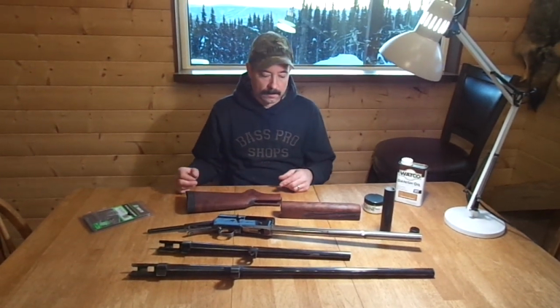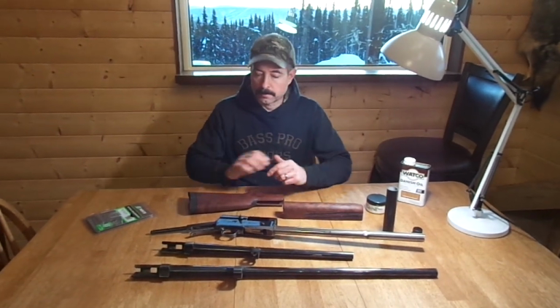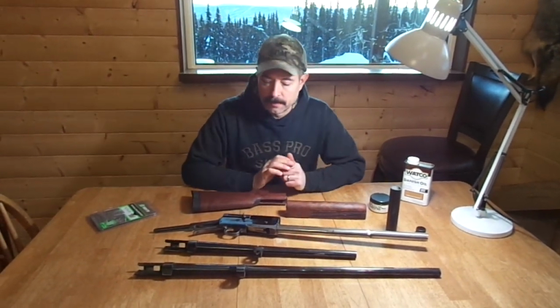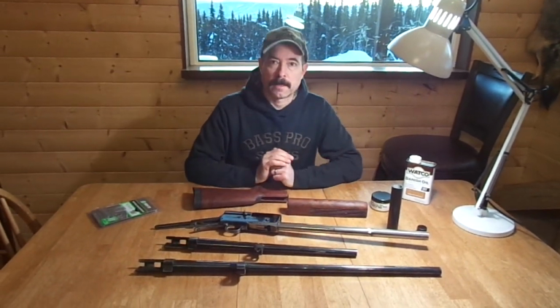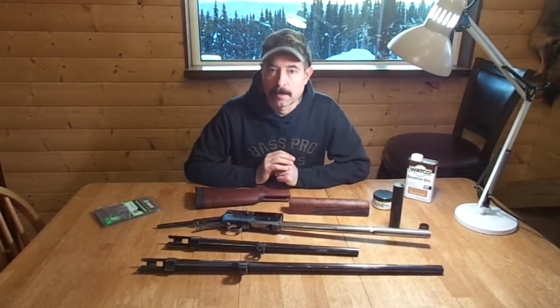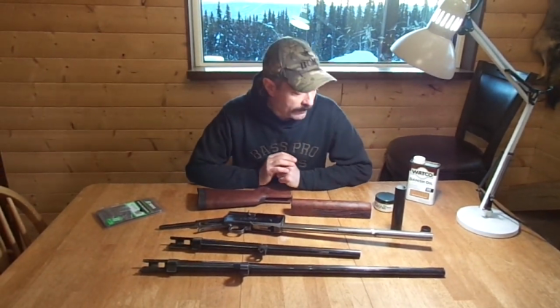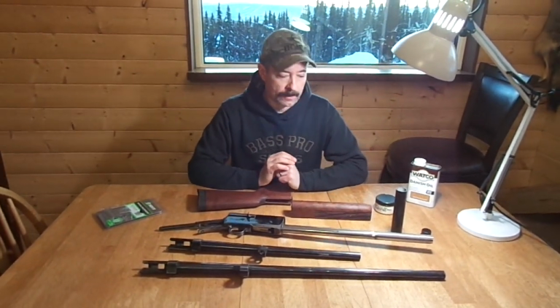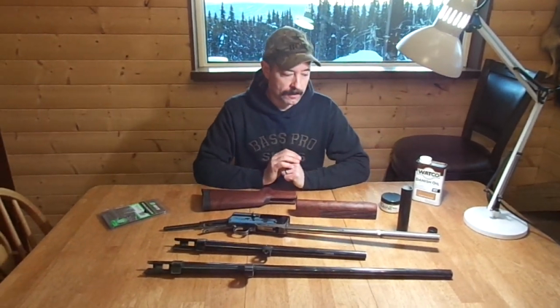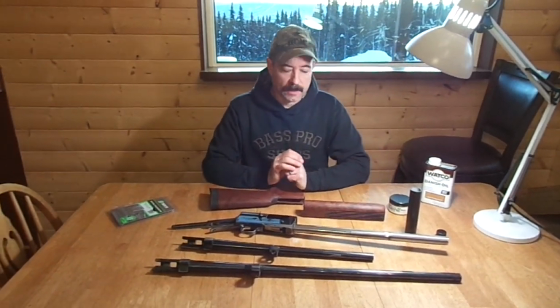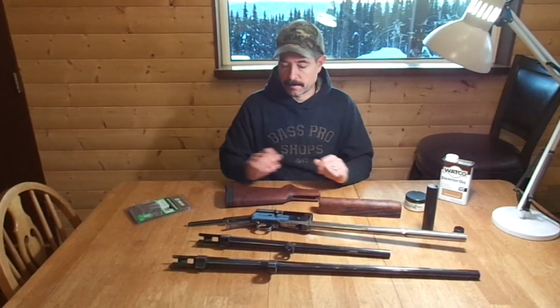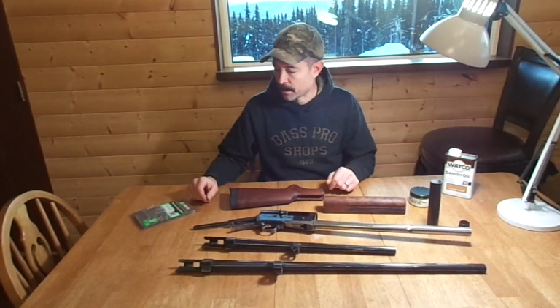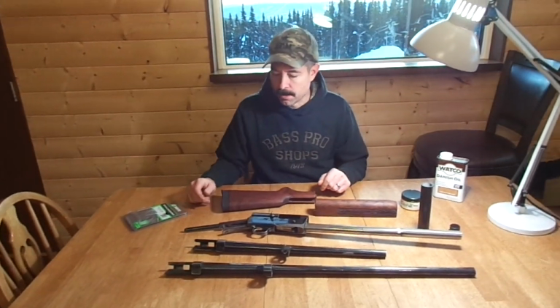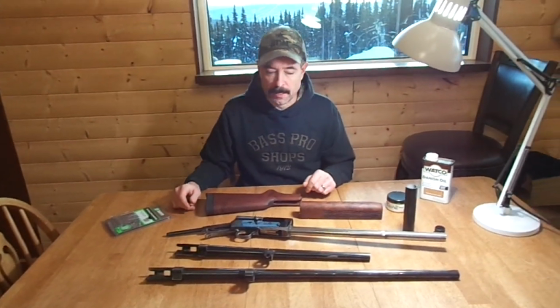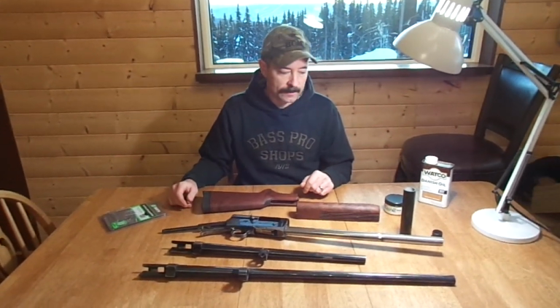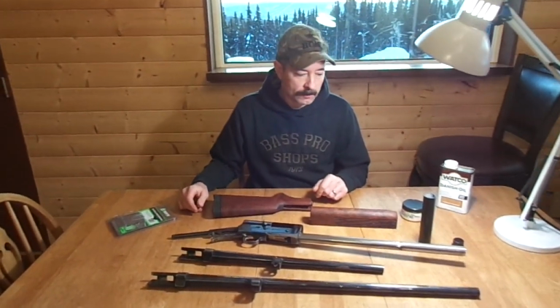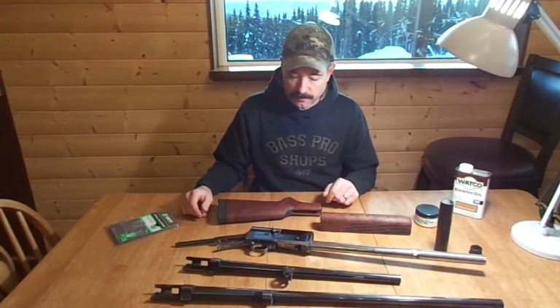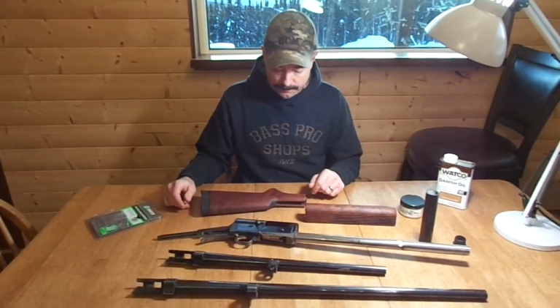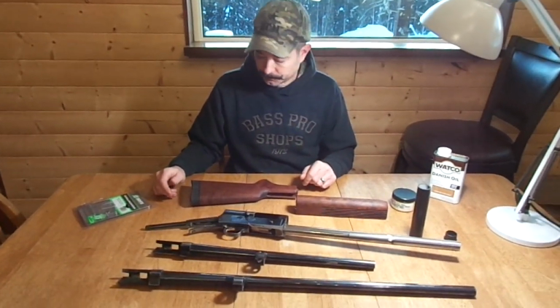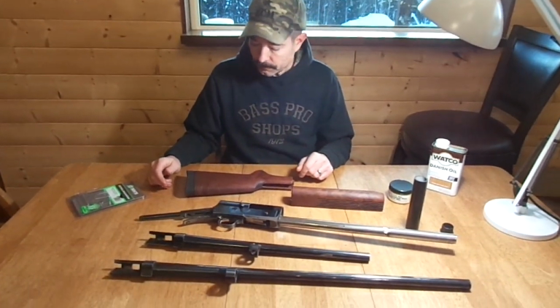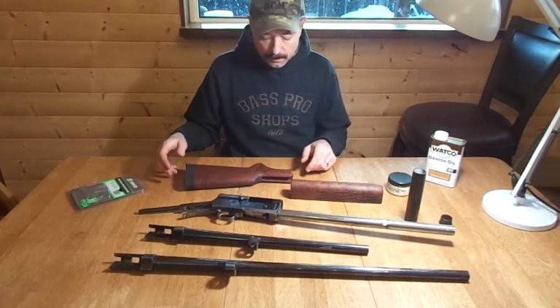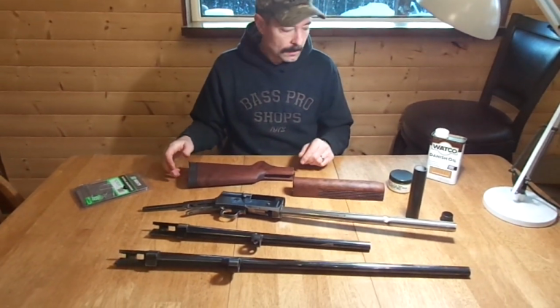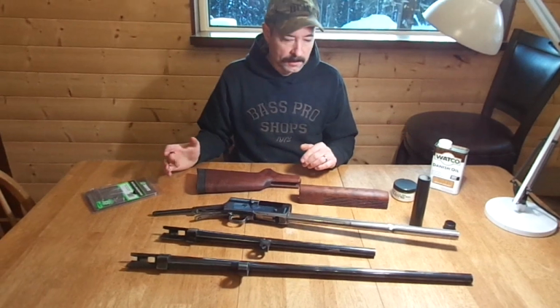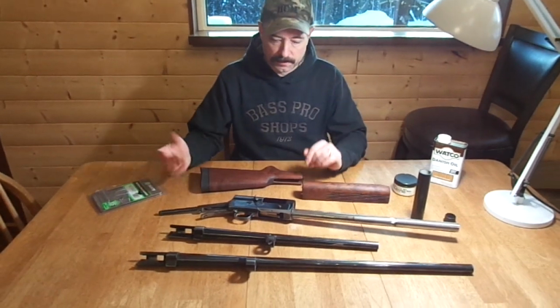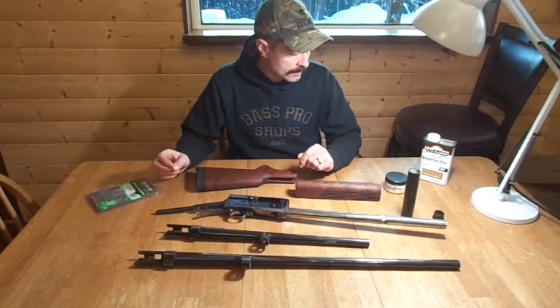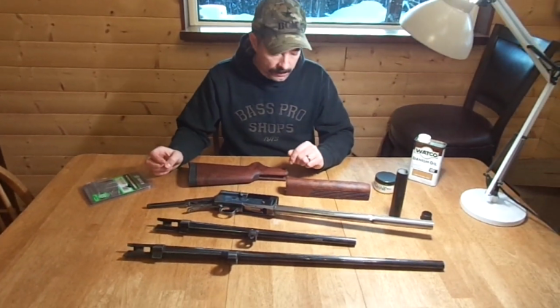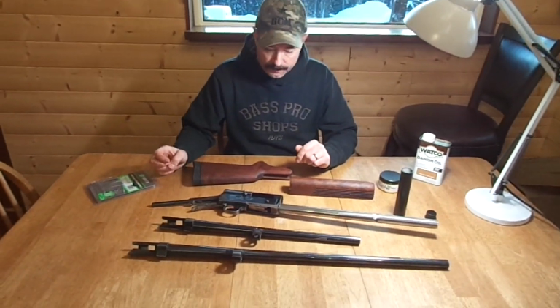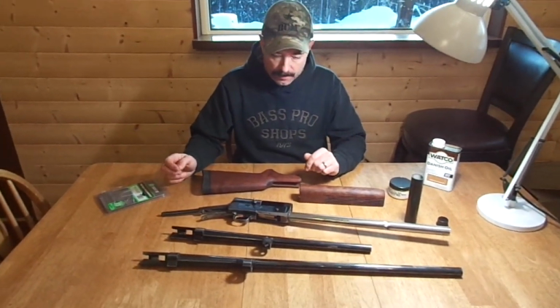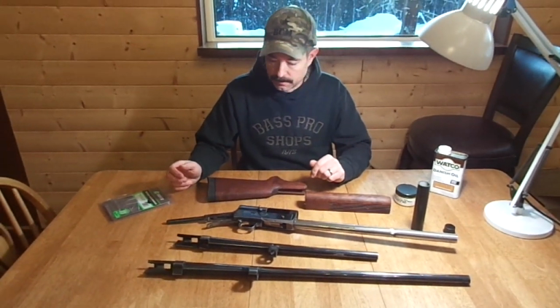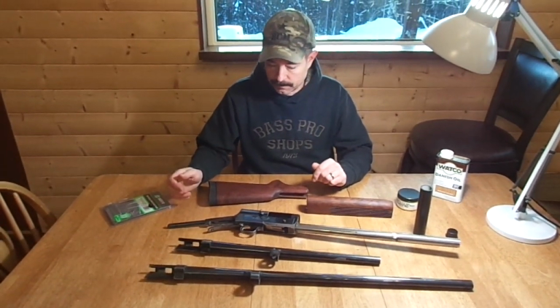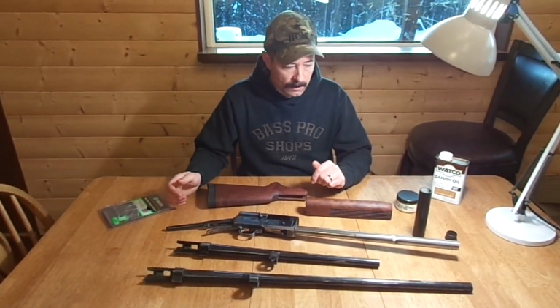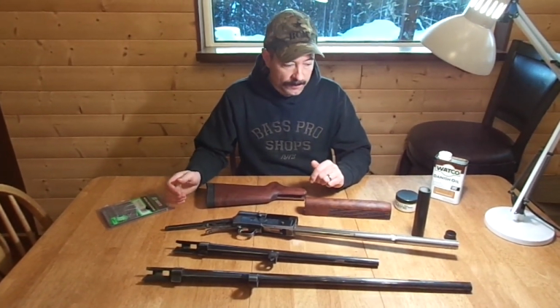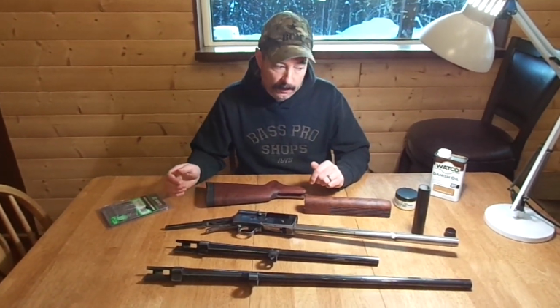I figured I'd make a quick video here just showing an update on my Browning Auto 5 project. Since the last video I've made some definite progress.